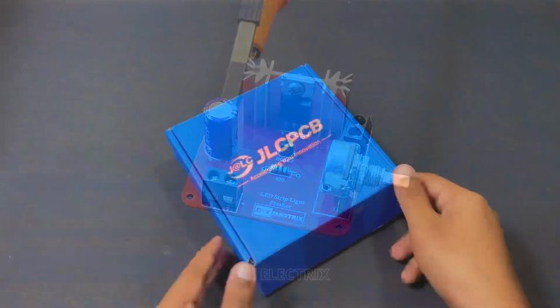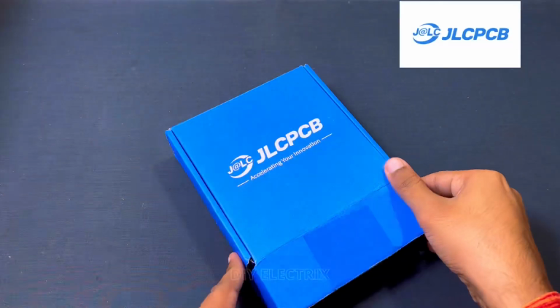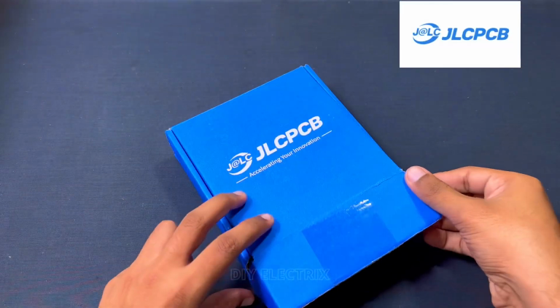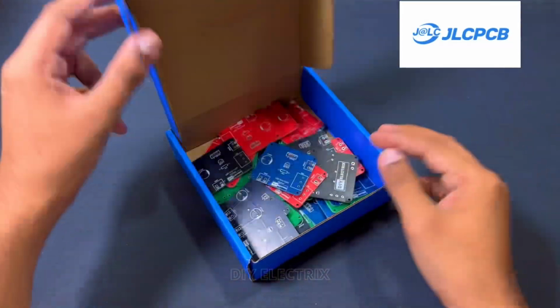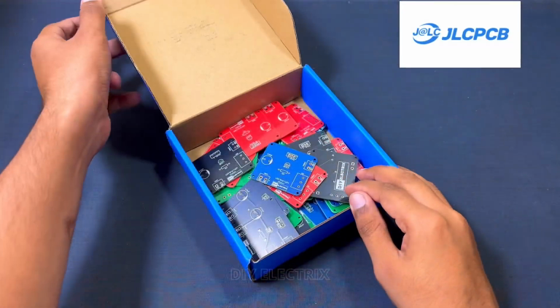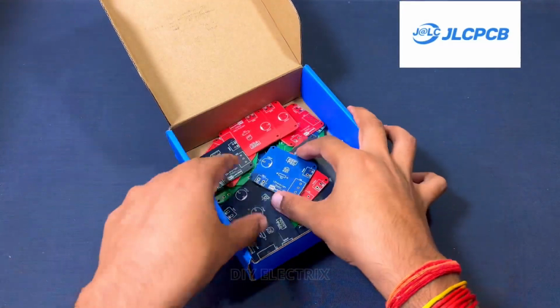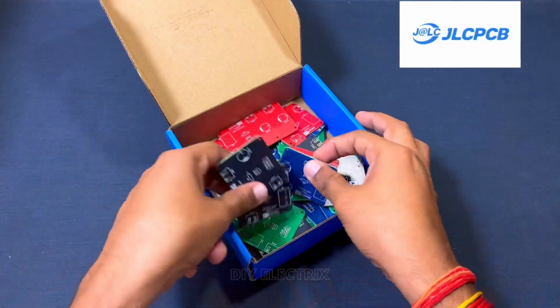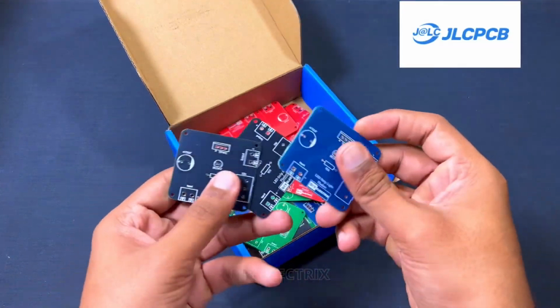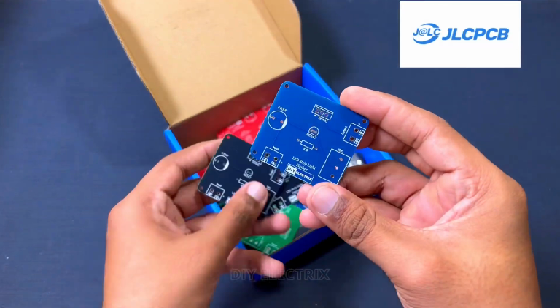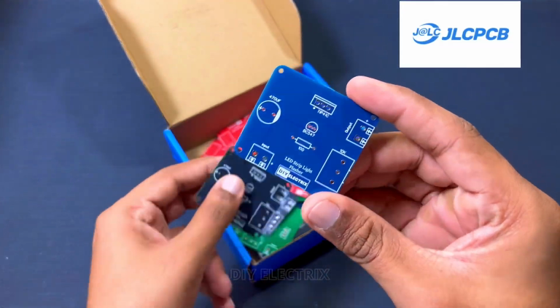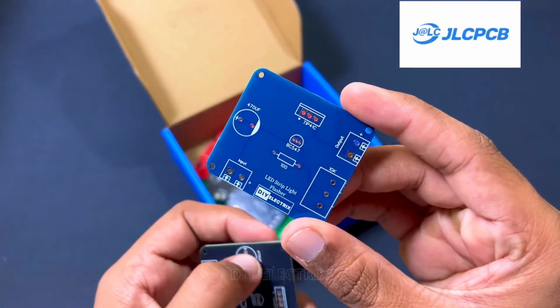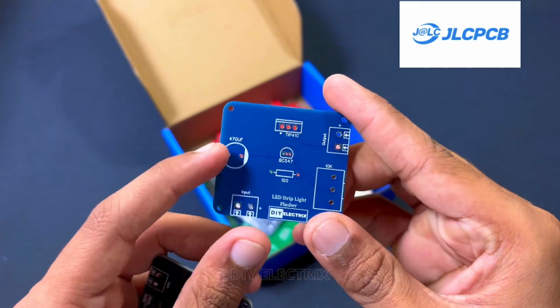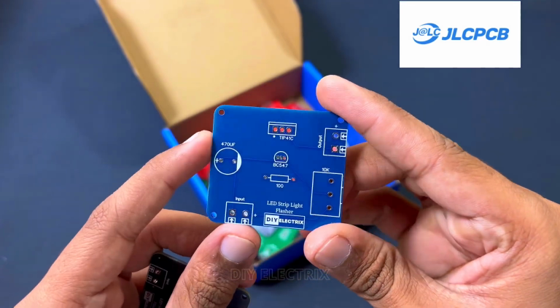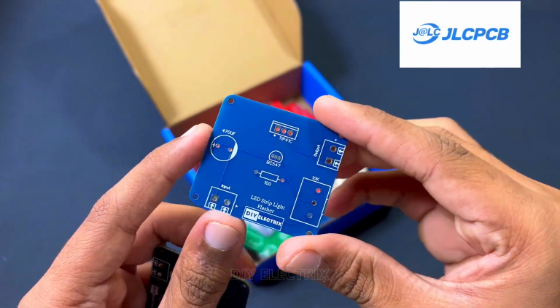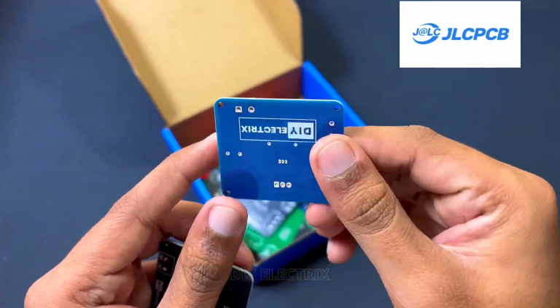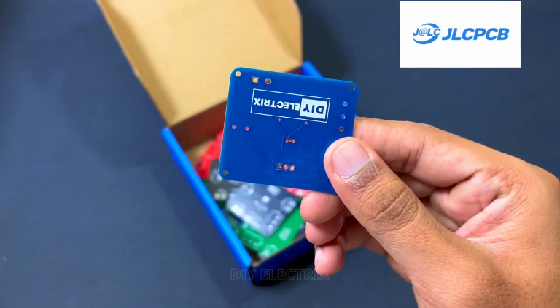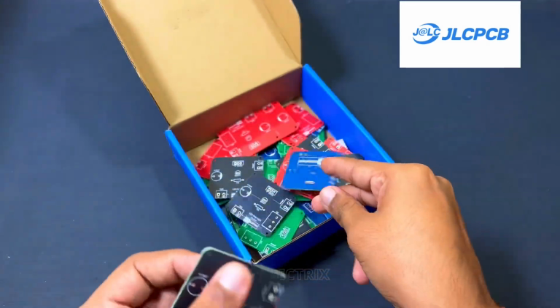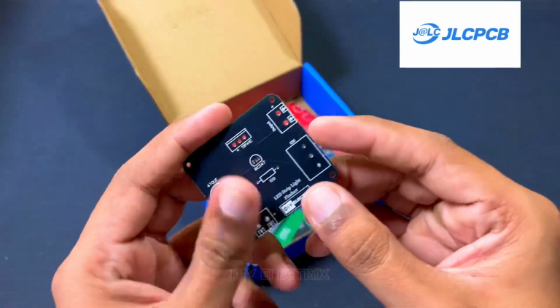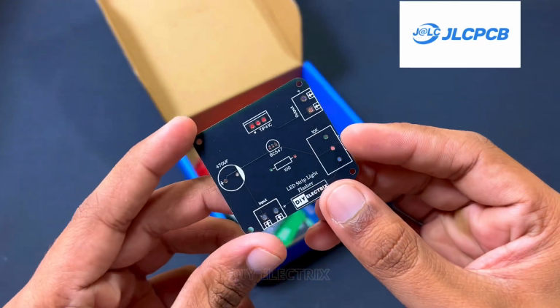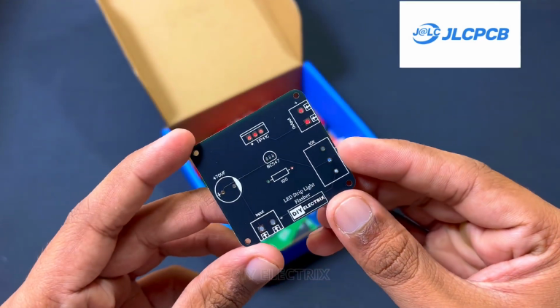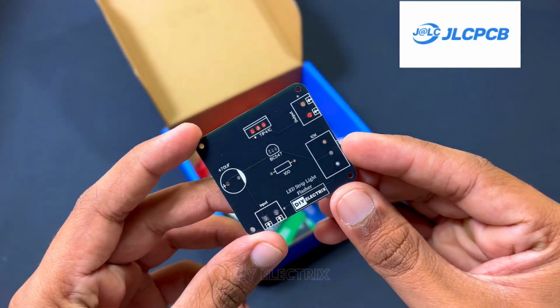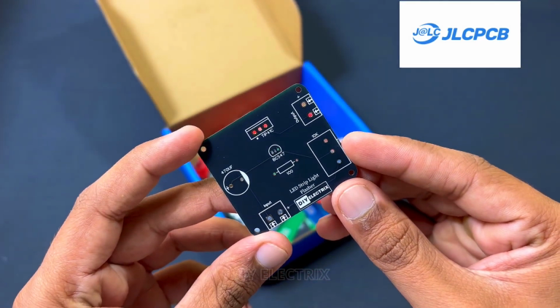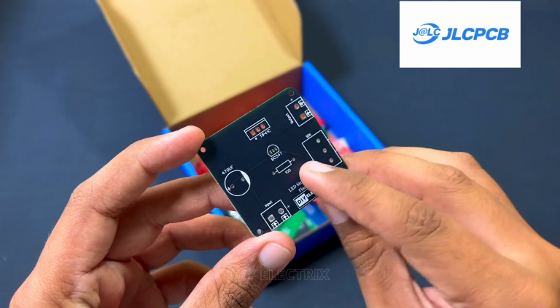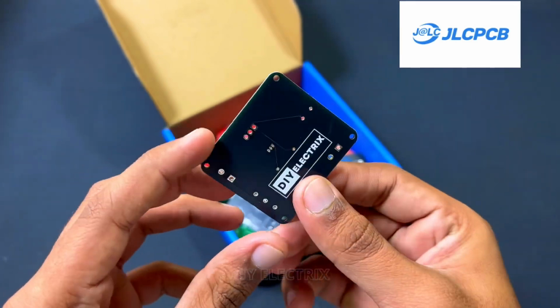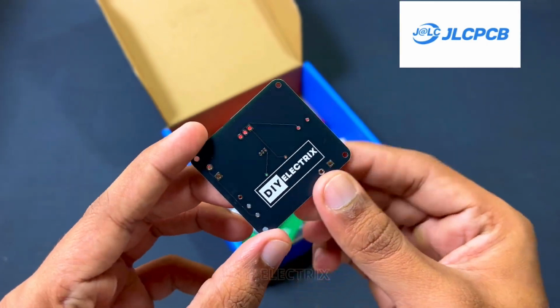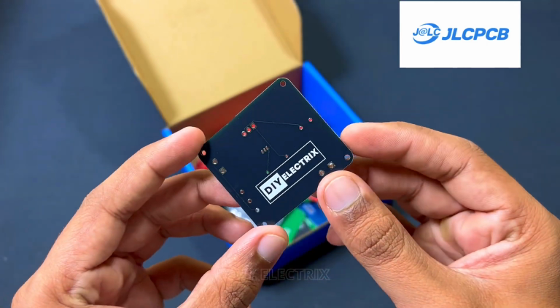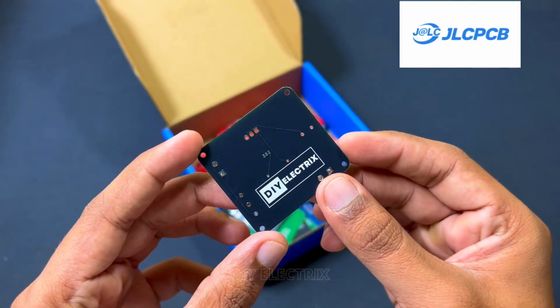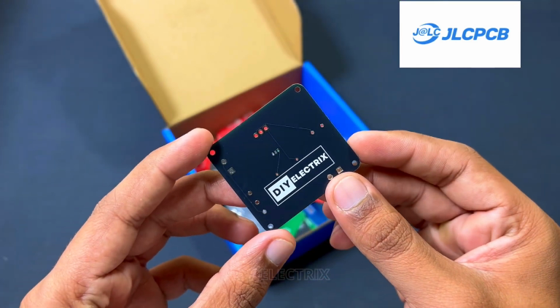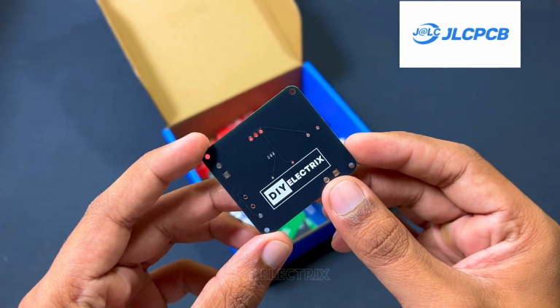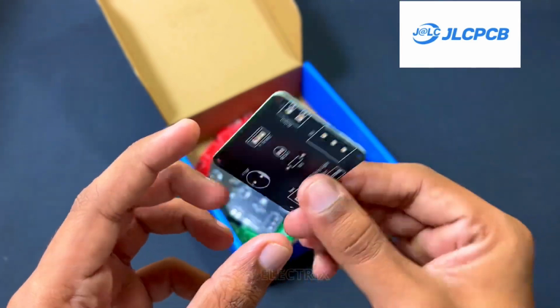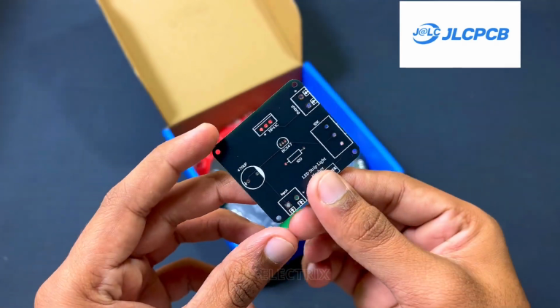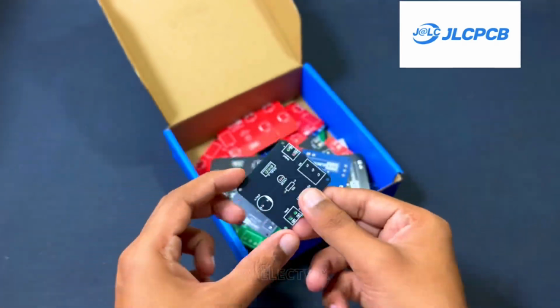Thanks to the sponsor of the video. If you somehow haven't heard of JLCPCB, they're a major PCB manufacturer that also offer PCB assembly, 3D printing services, CNC machining and mechatronic parts, all at super reasonable prices.